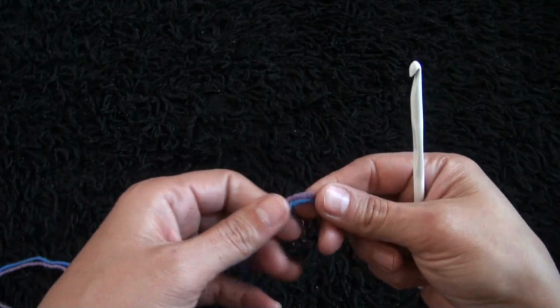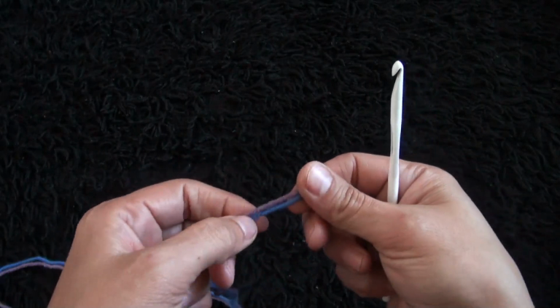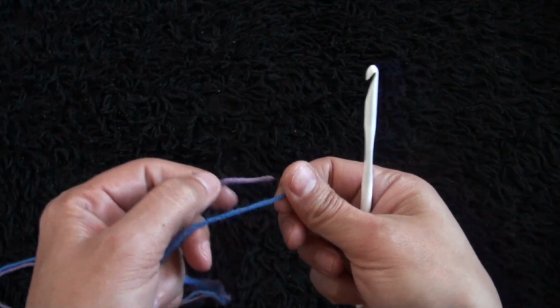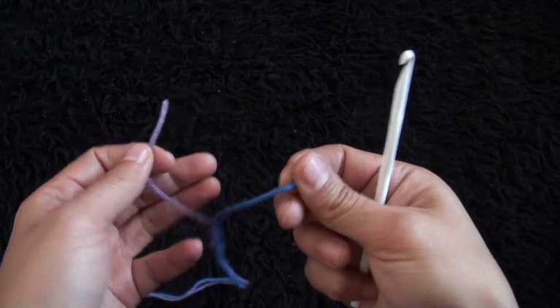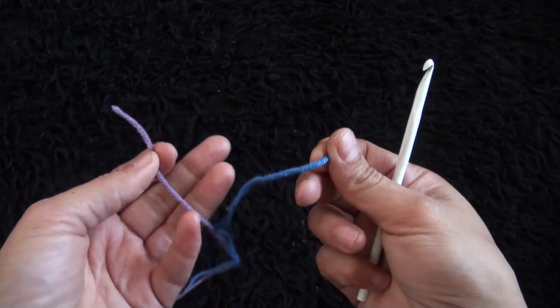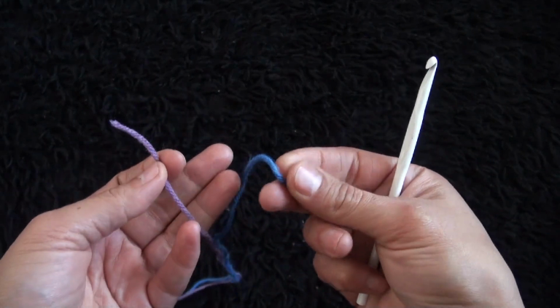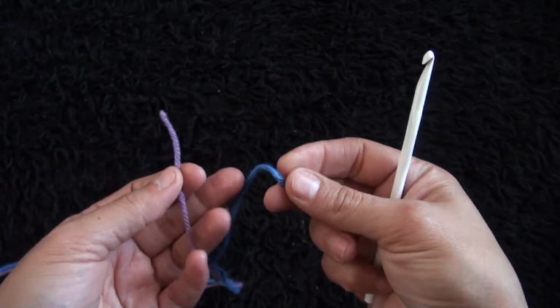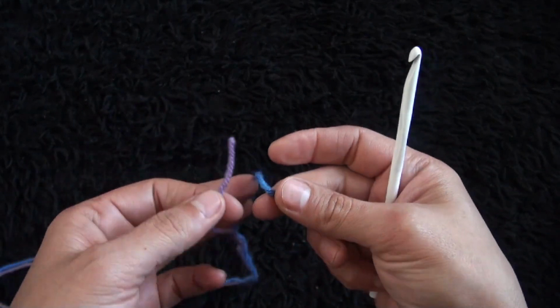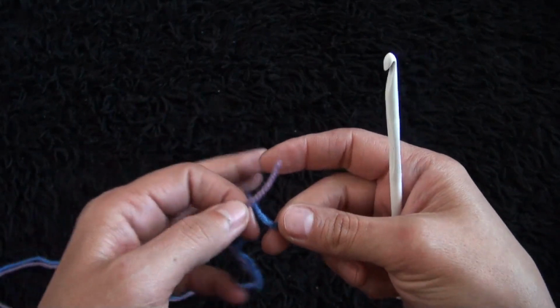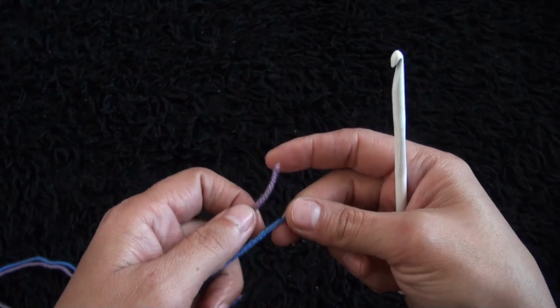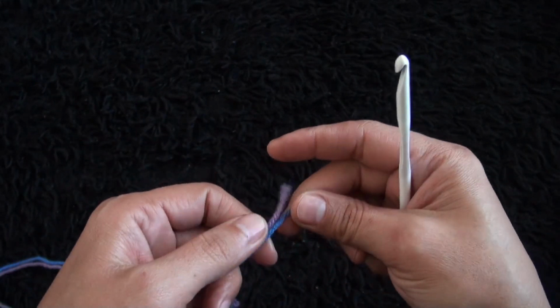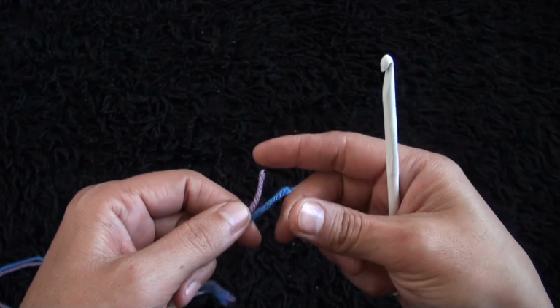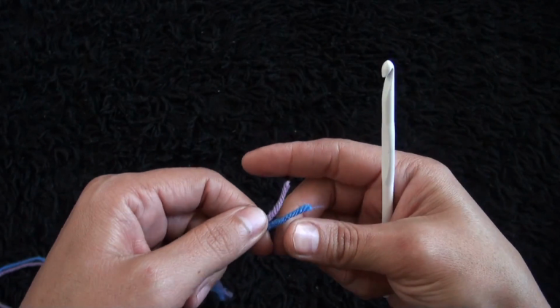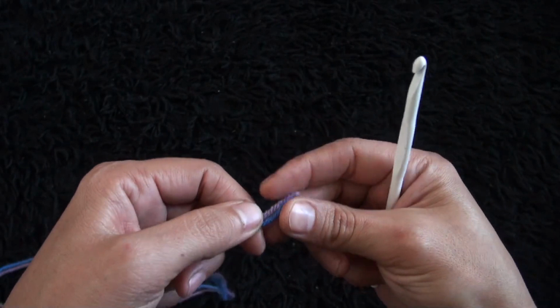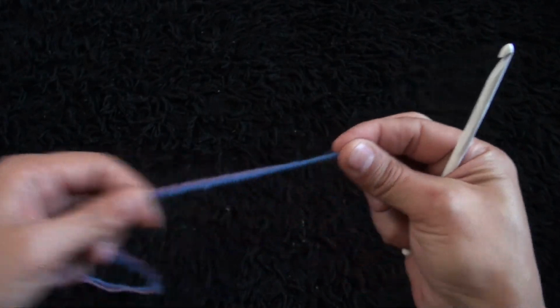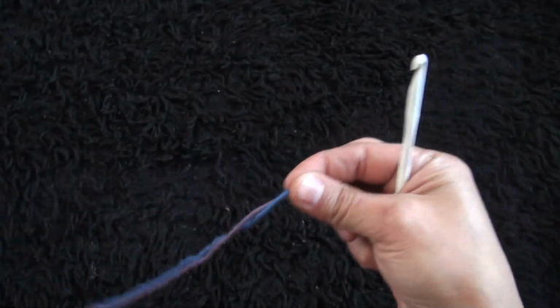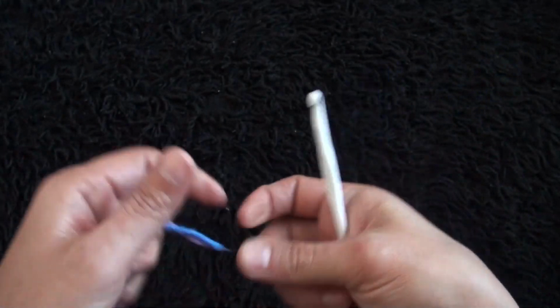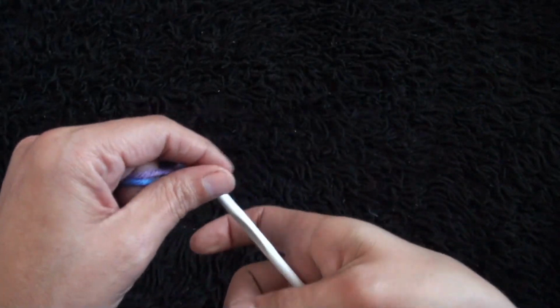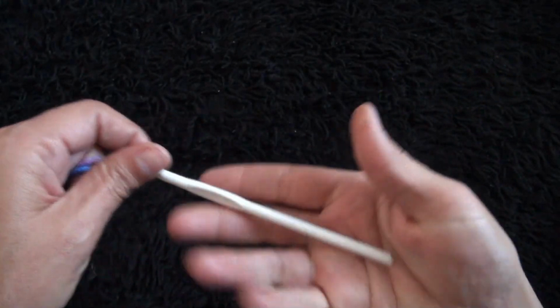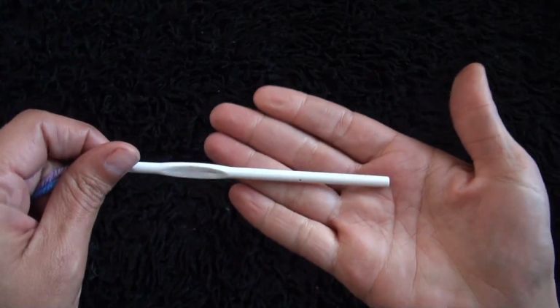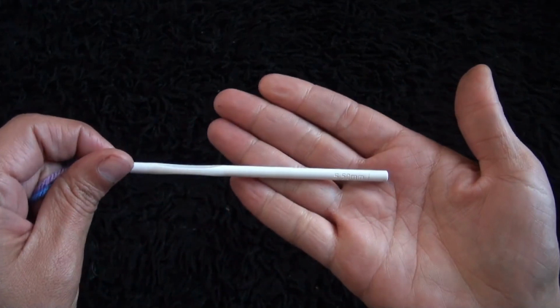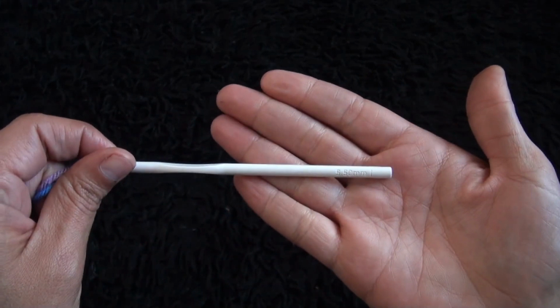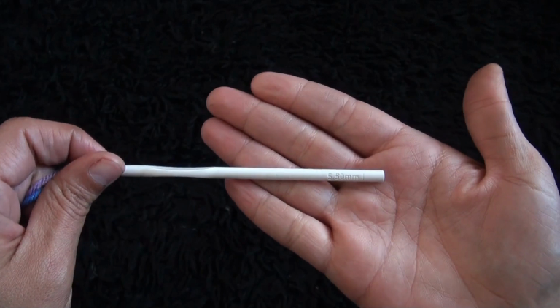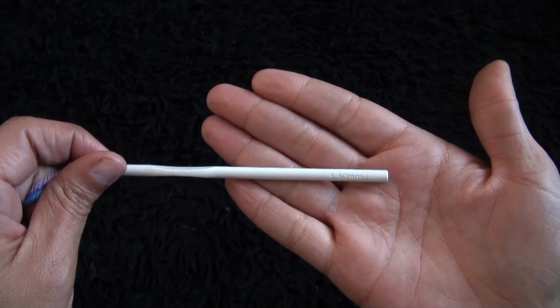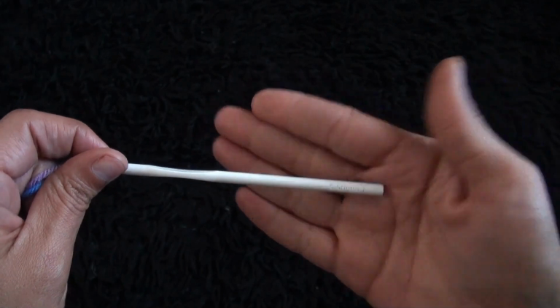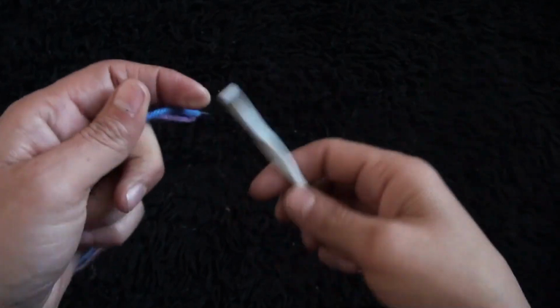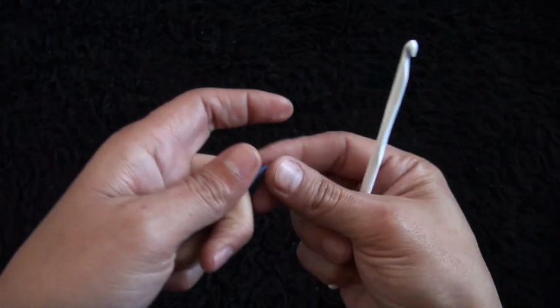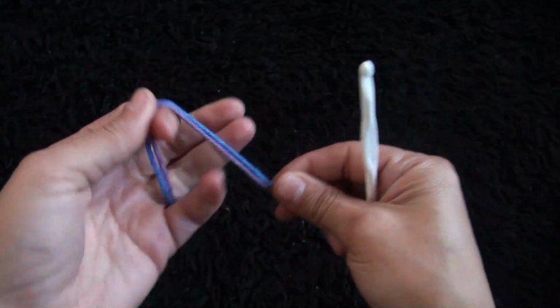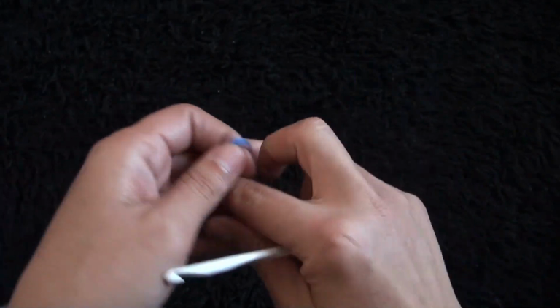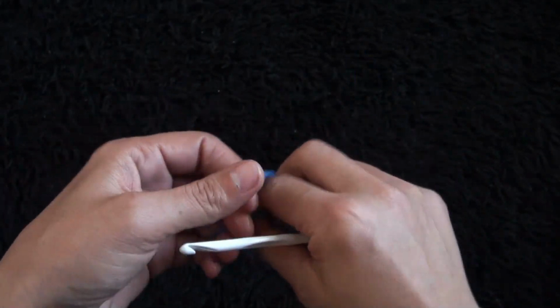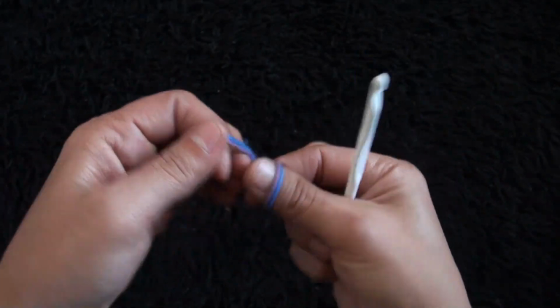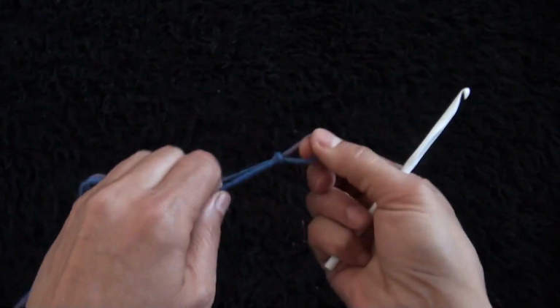For this video I'm going to use yarn in size 4 medium, using two strands together, and the crochet hook that I'll be using is in size 5.5 millimeters. I'll start by making a slipknot.